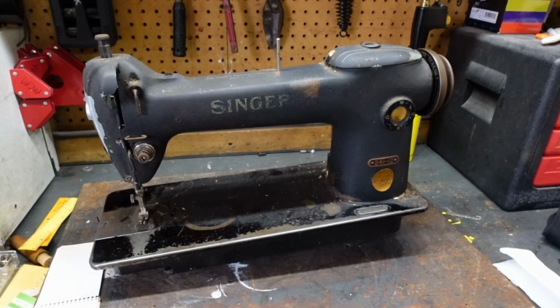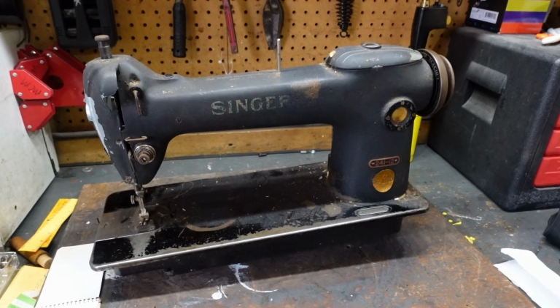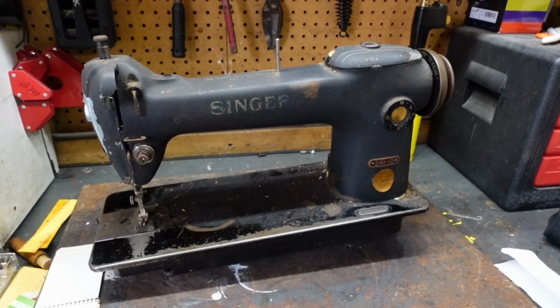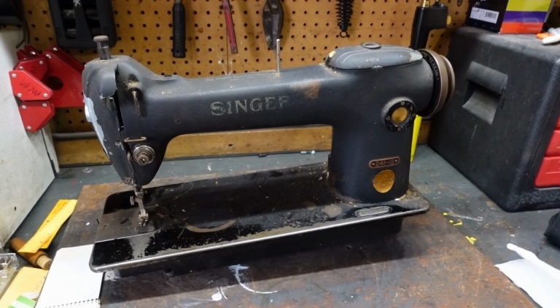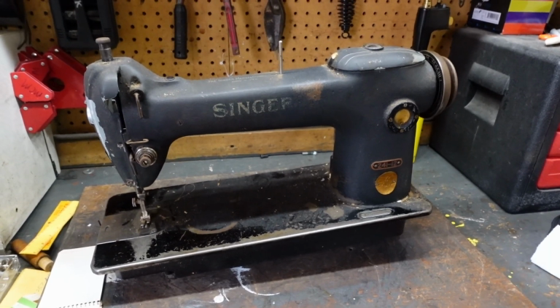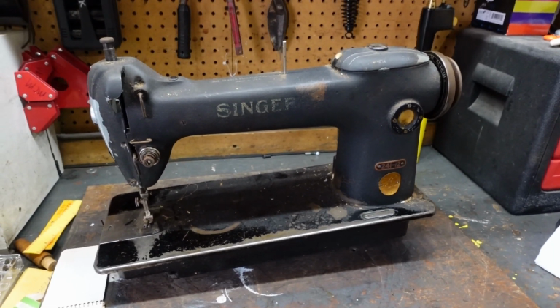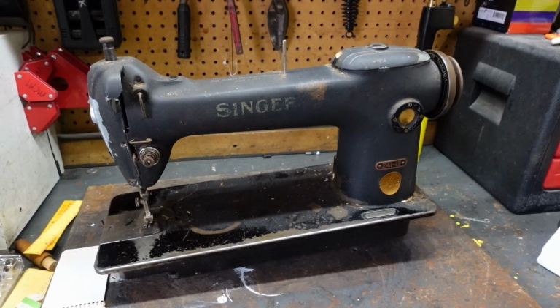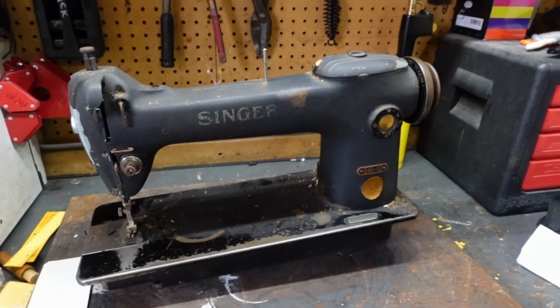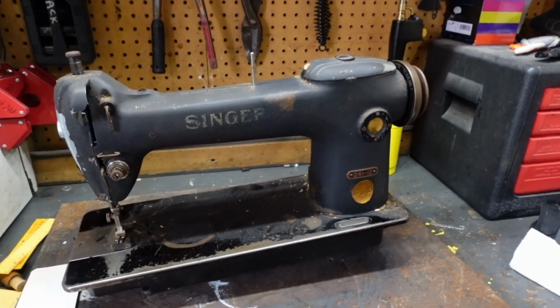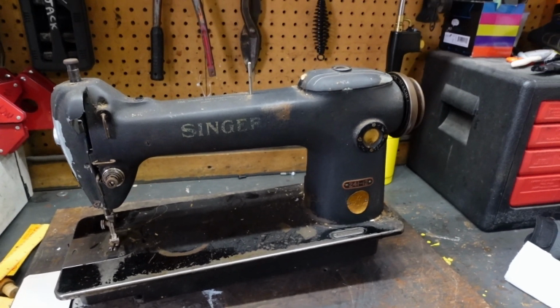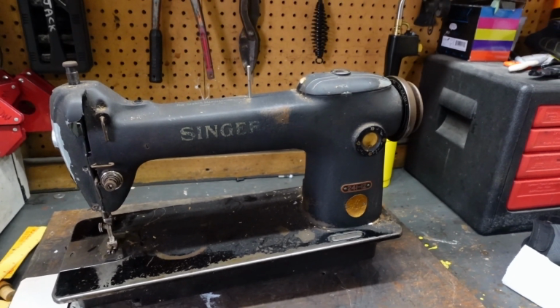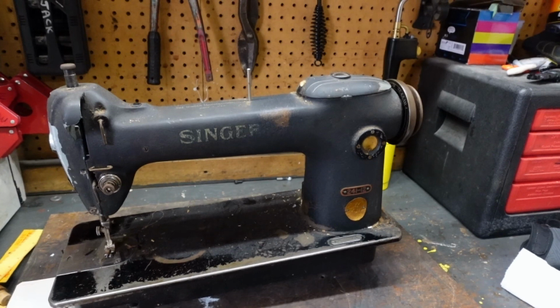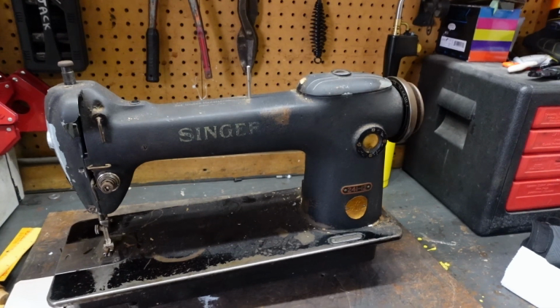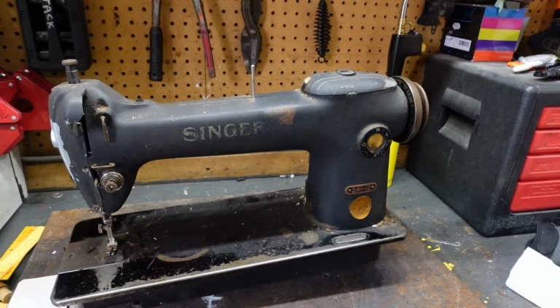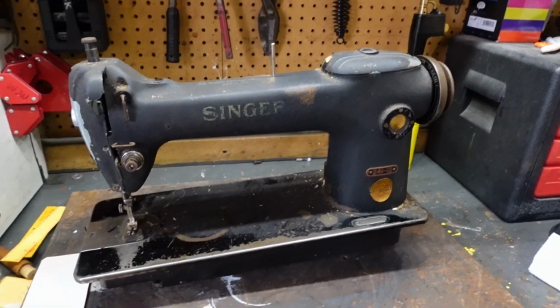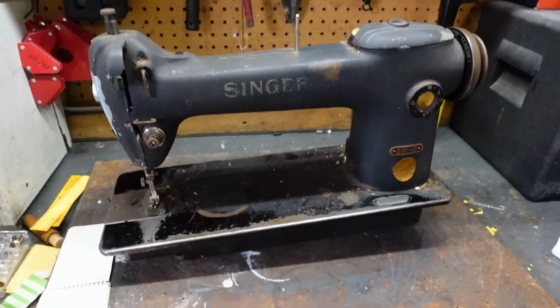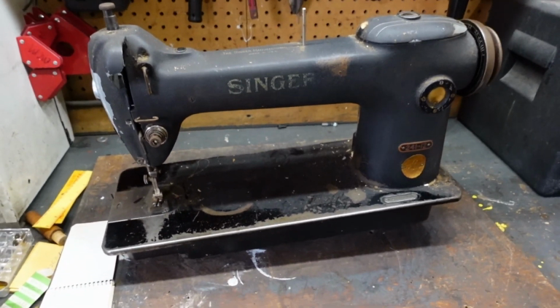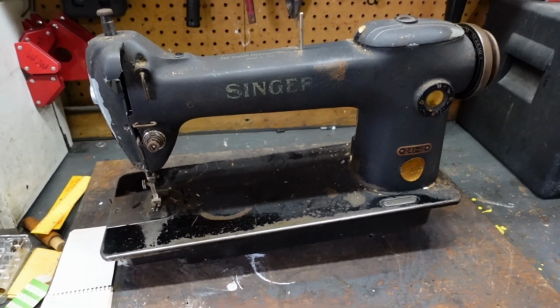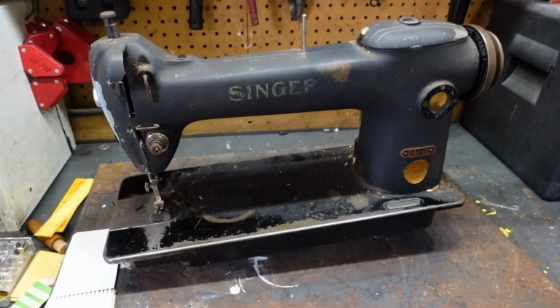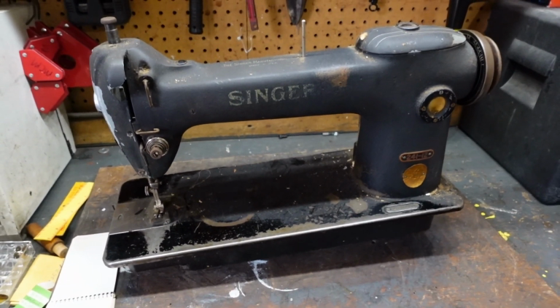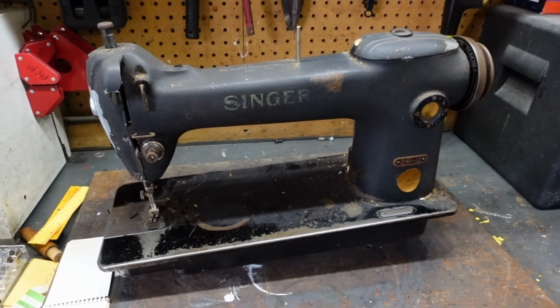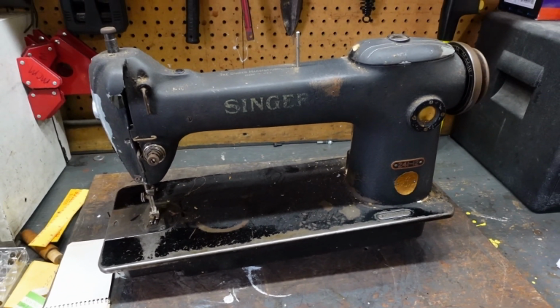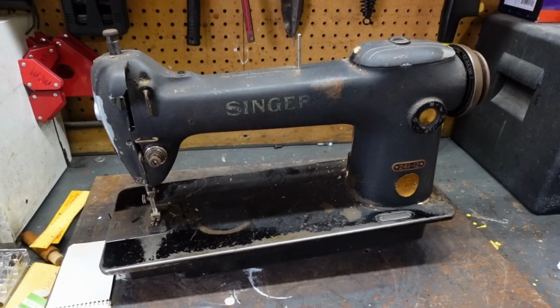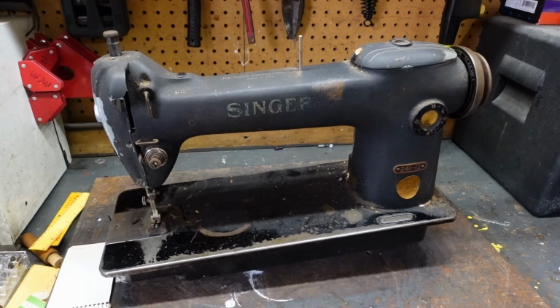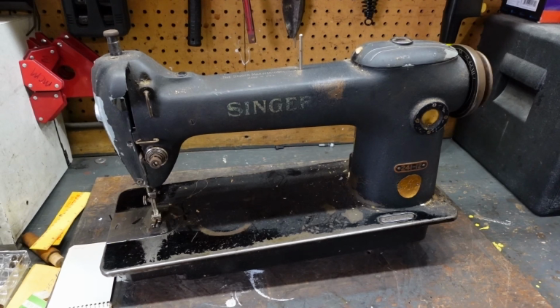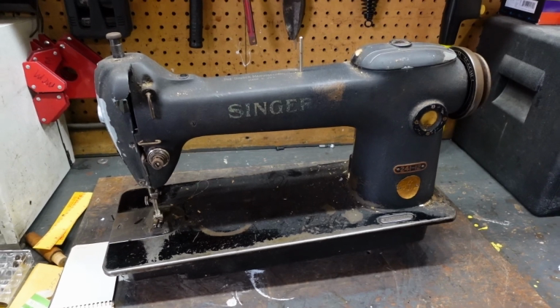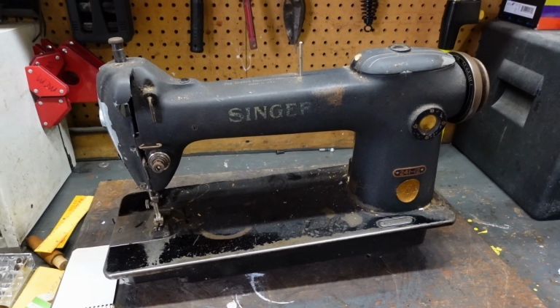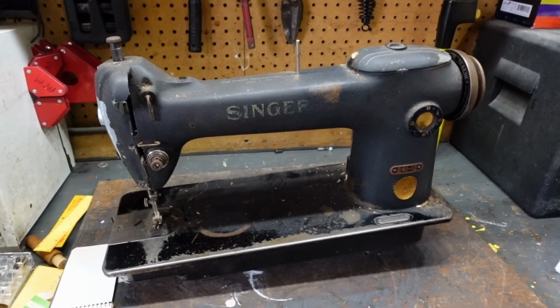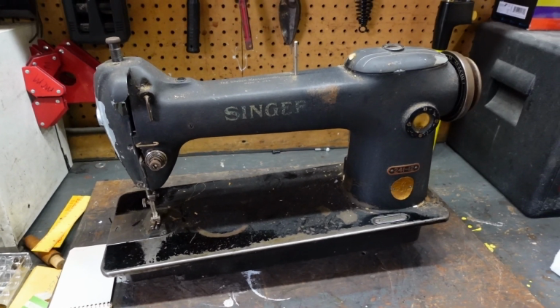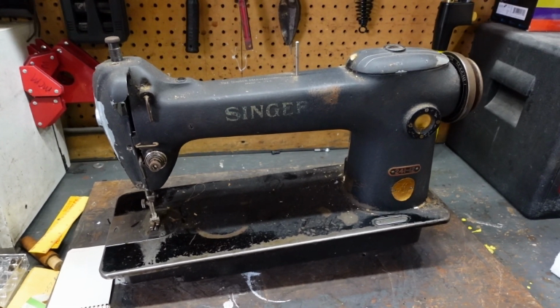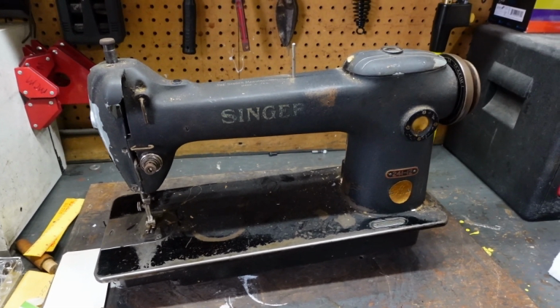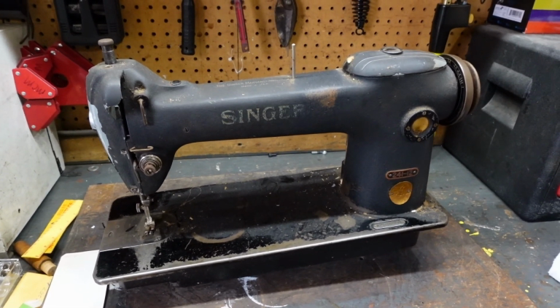Hey guys, welcome back to the channel. Today we're going to be looking at a Singer 241-12, an industrial sewing machine, self-oiling from 1949. Sorry if there's a little bit of wind noise — I've got the door open to let a little light onto the workbench here and it's windy today.